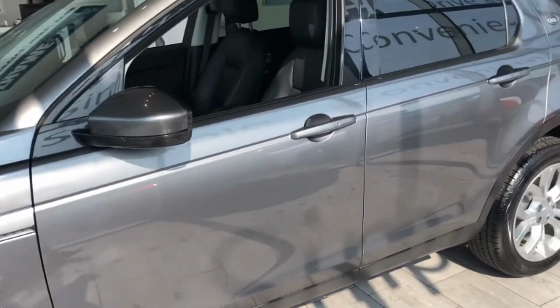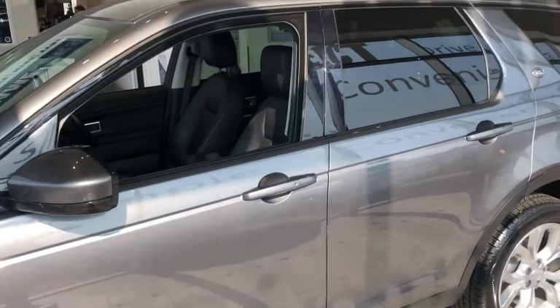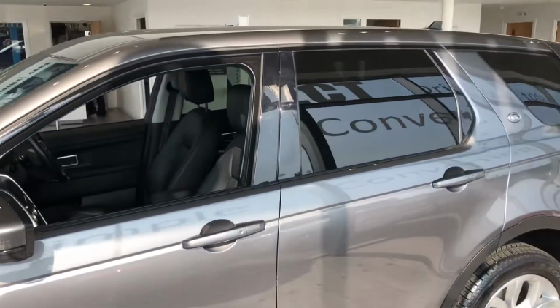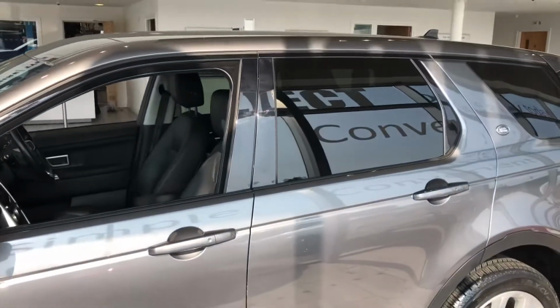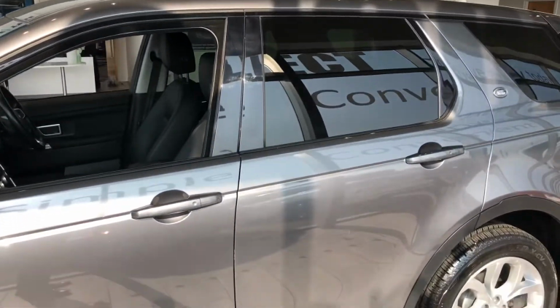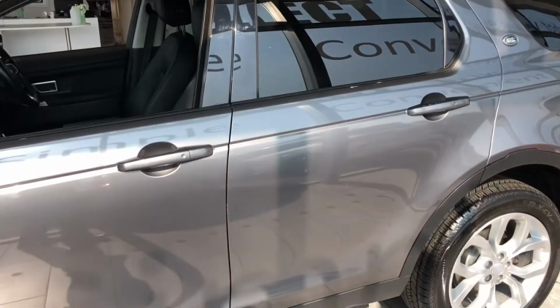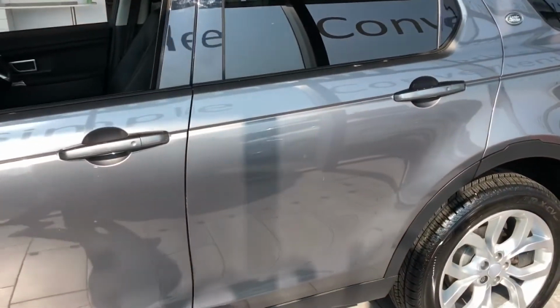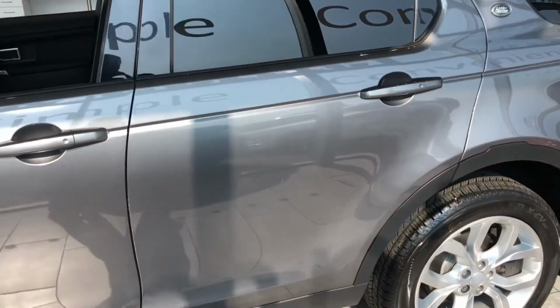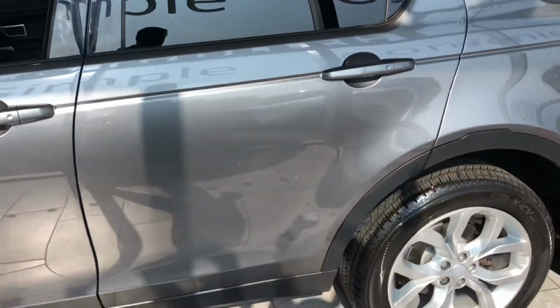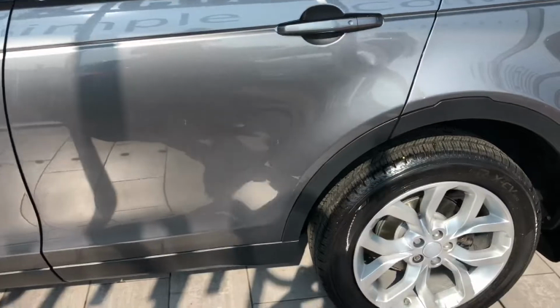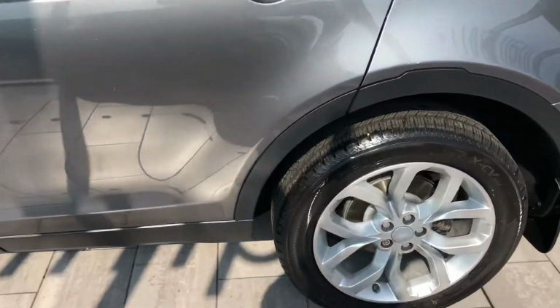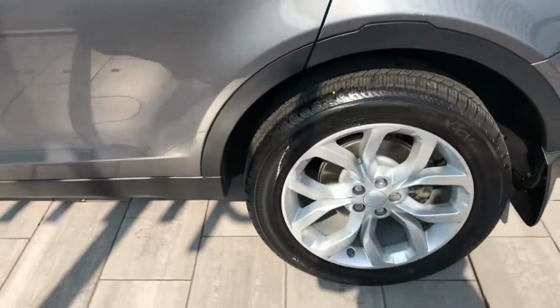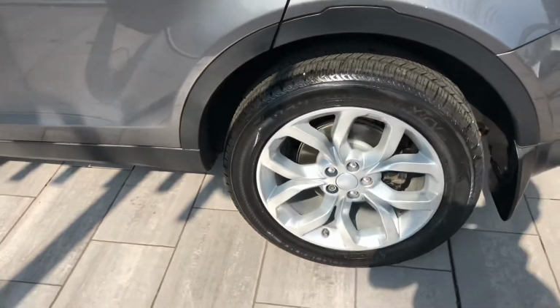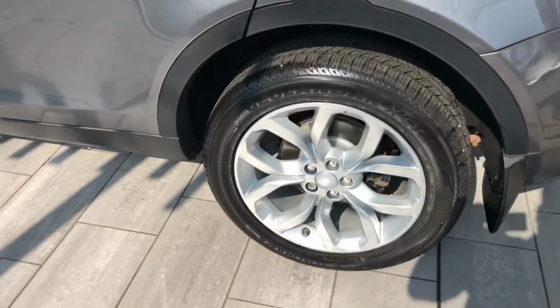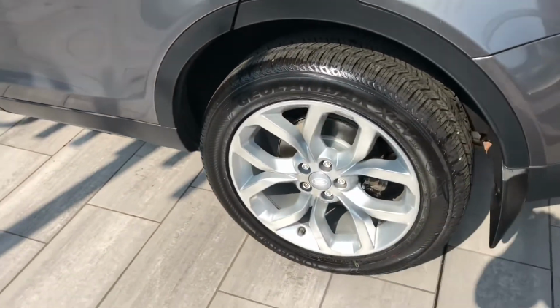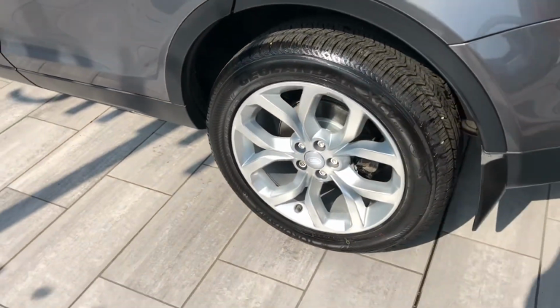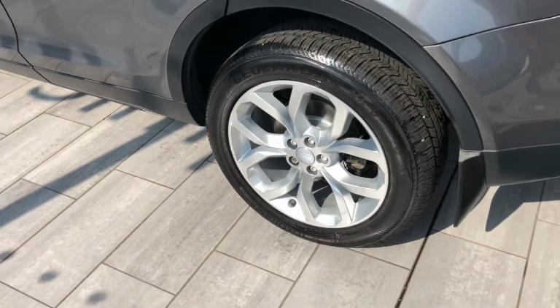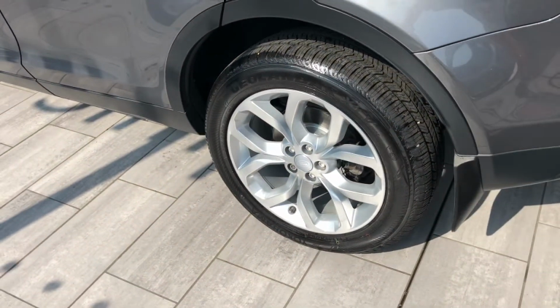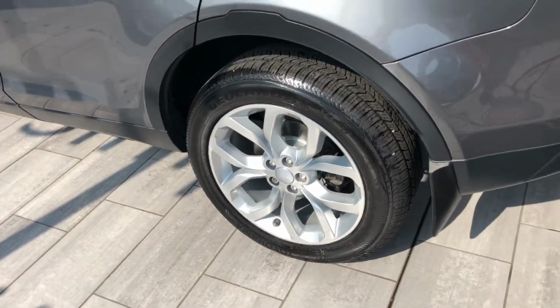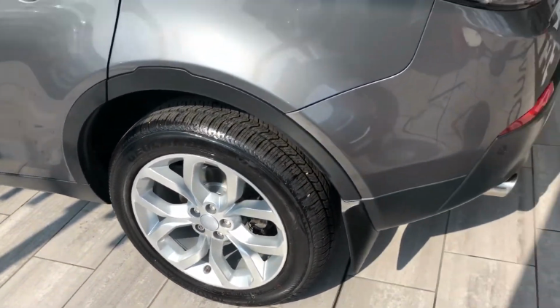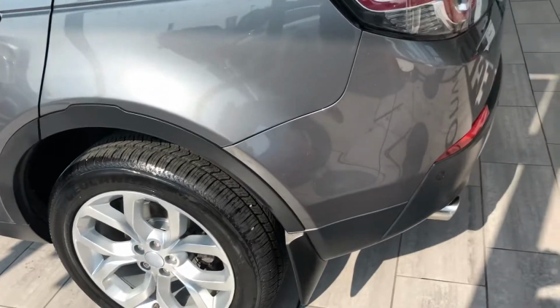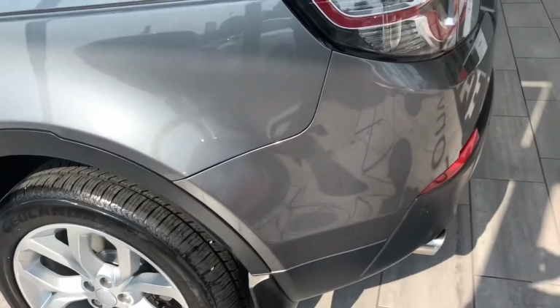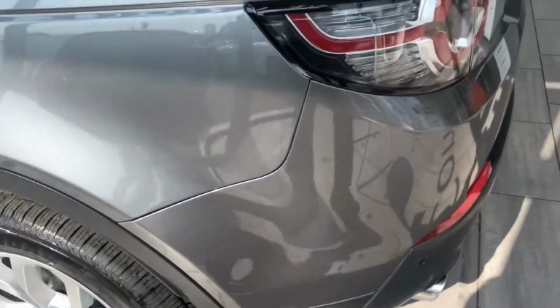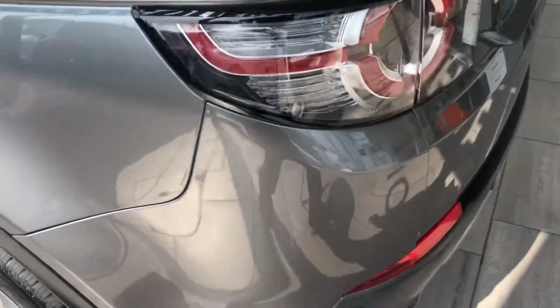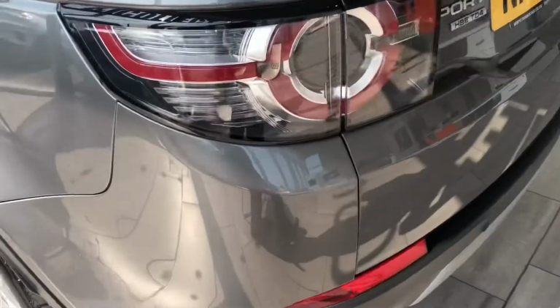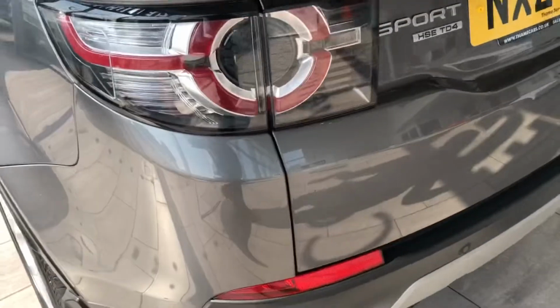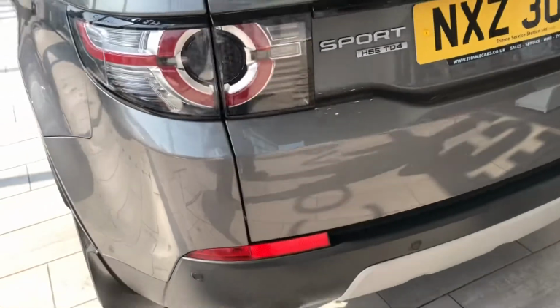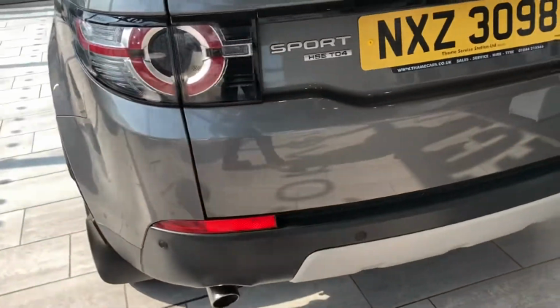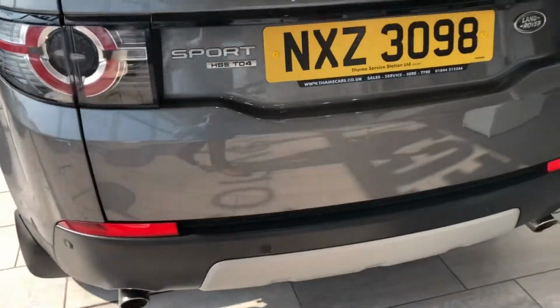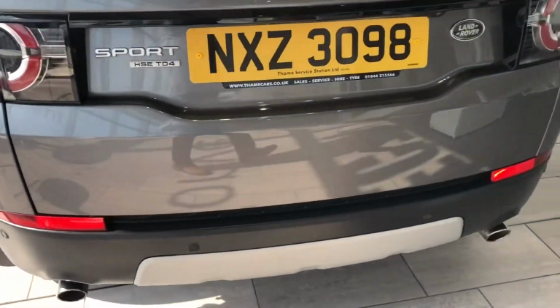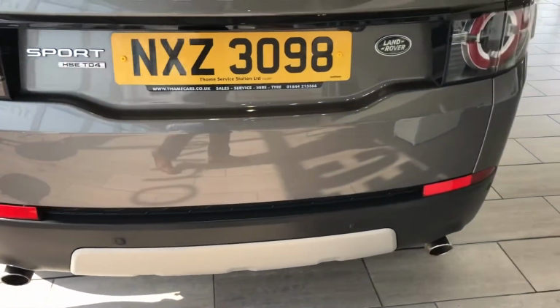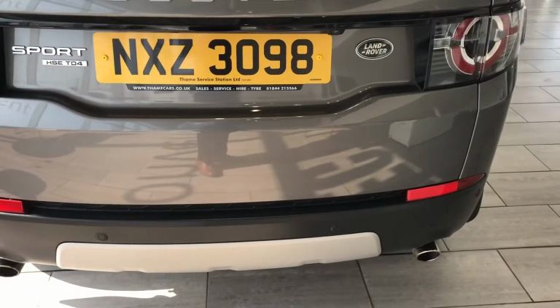Got the privacy glass, looks great in this metallic grey. Alloy wheels are lovely and tidy, good tyres, all service up to date, ready to drive away. It's got parking sensors and rear cameras so that'll make parking nice and easy.